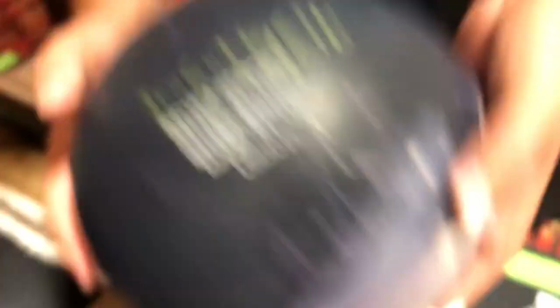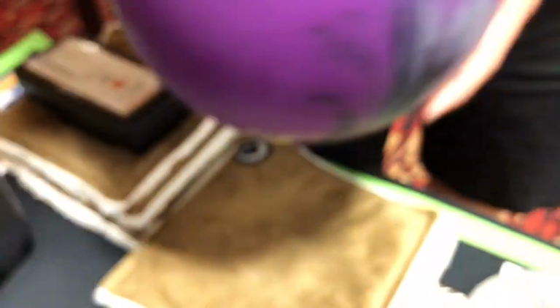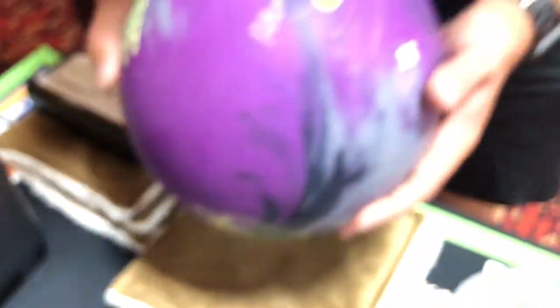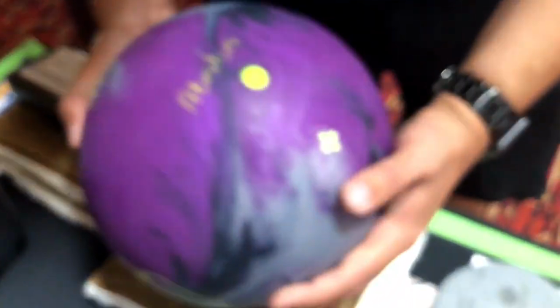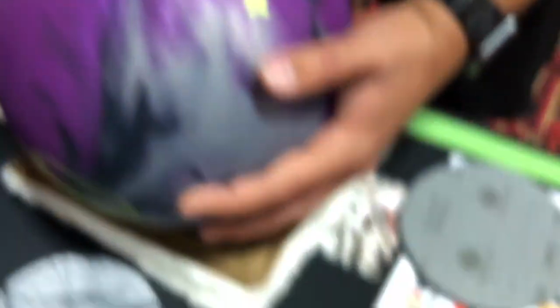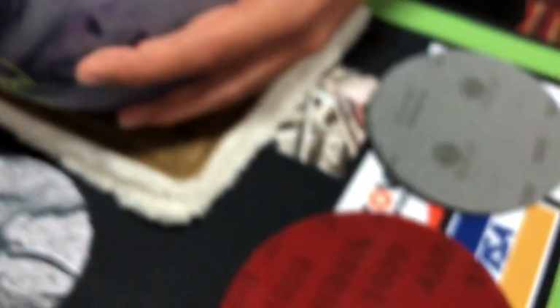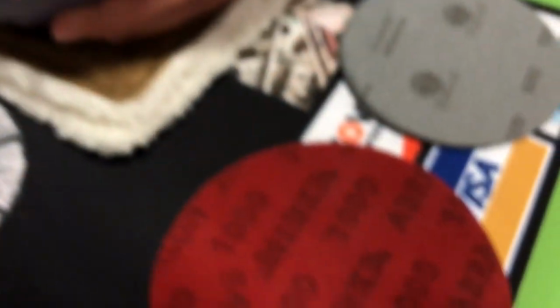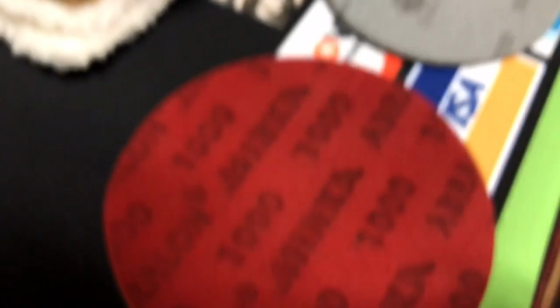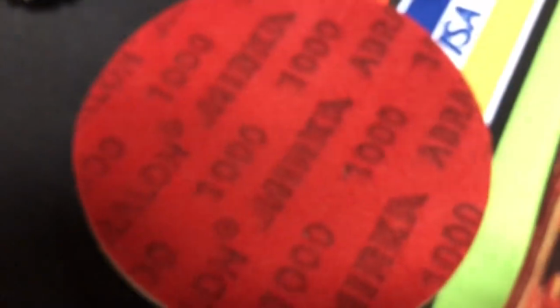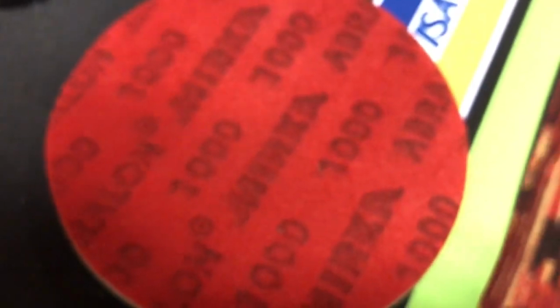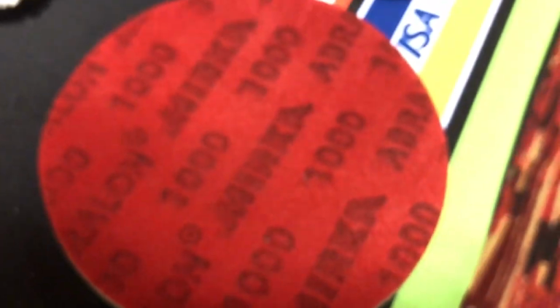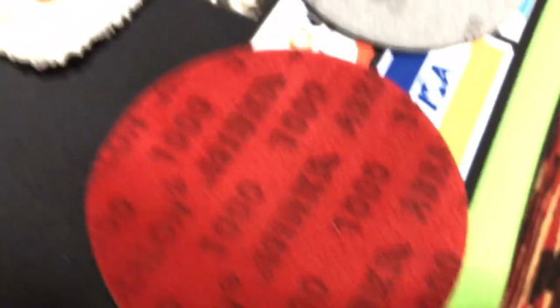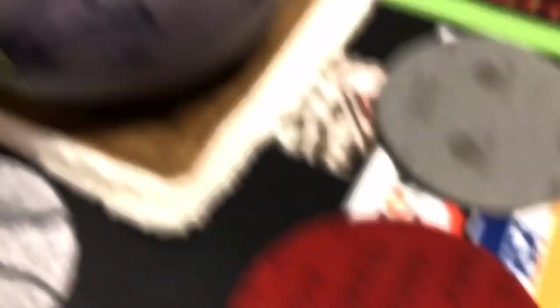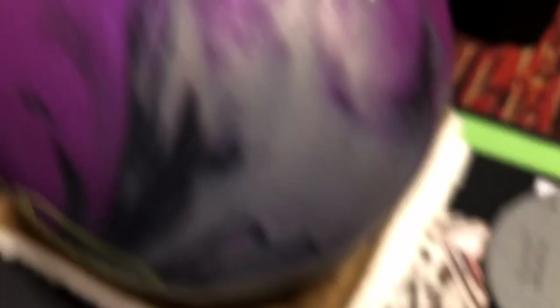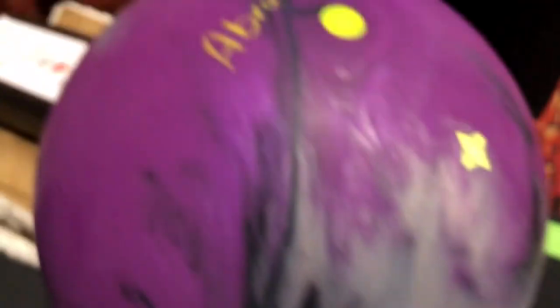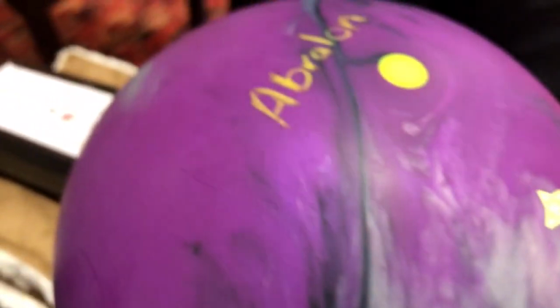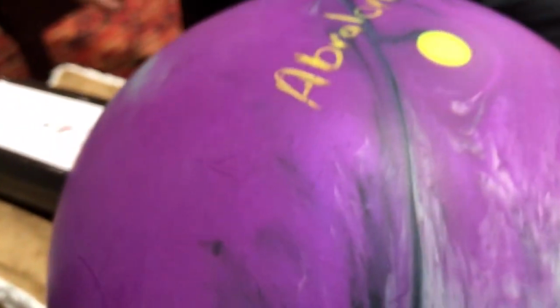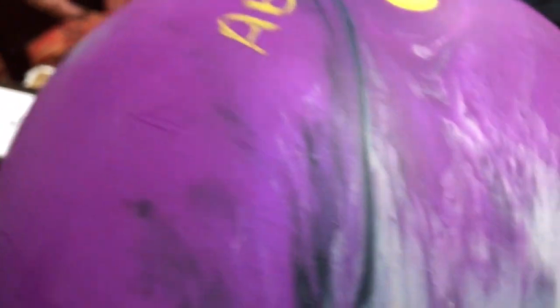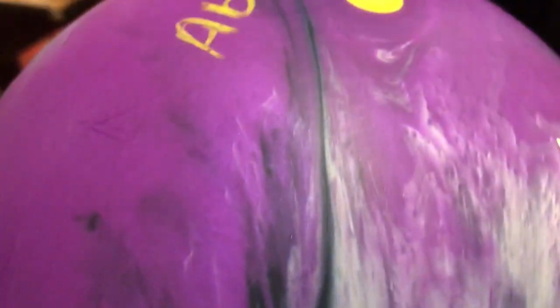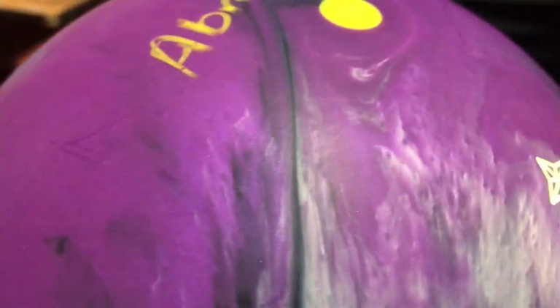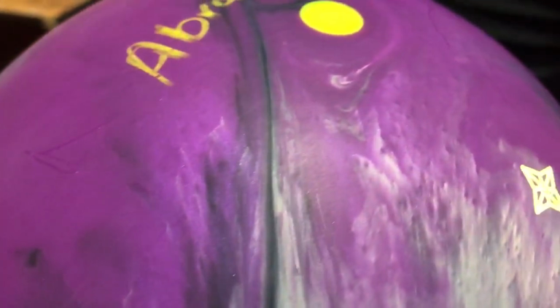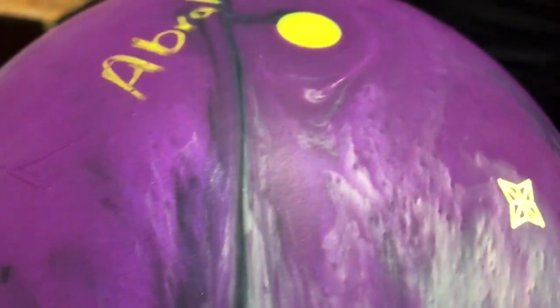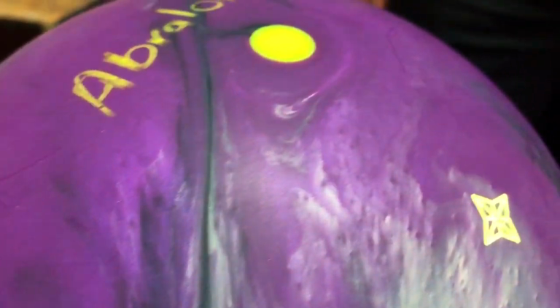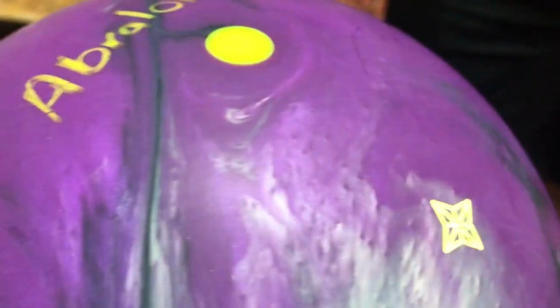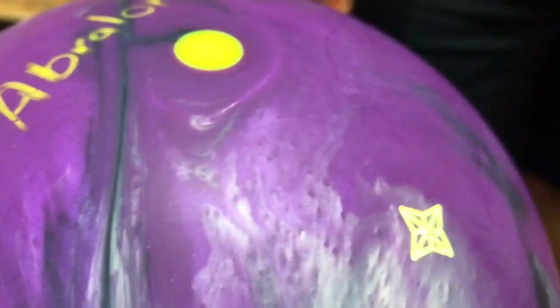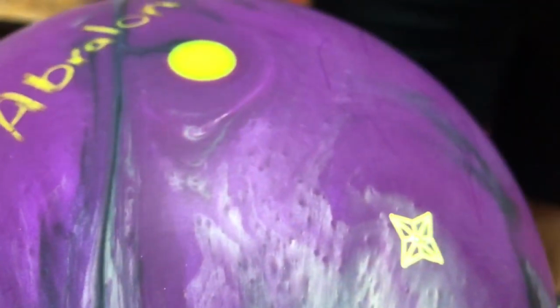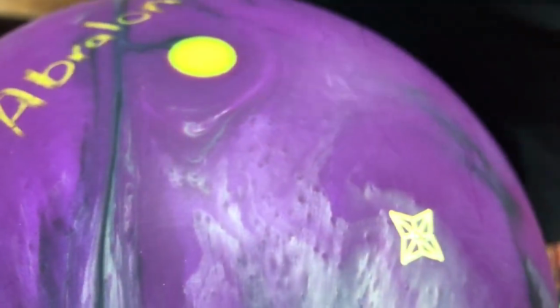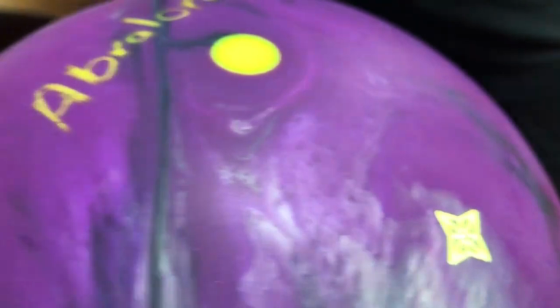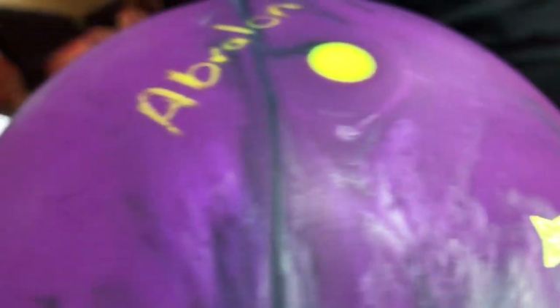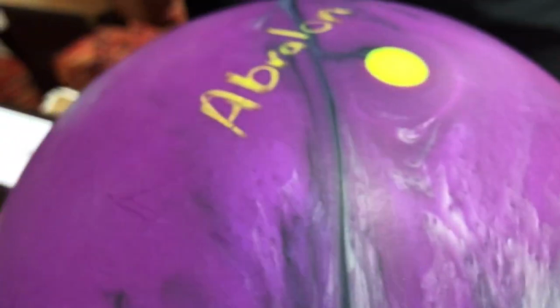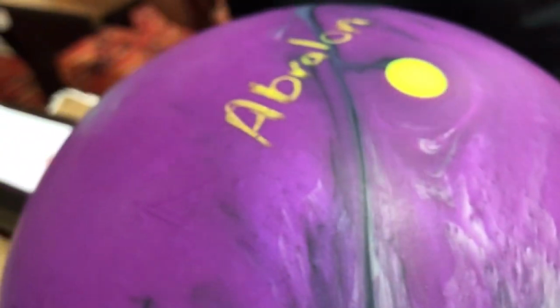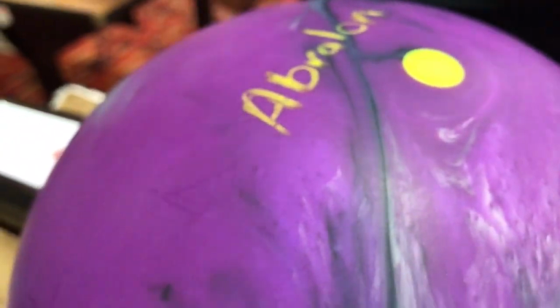Conversely, if you flip the bowling ball over, we have a 1000 Abralon sanded bowling ball. Let me show you what that looks like so you can get a real good feel for it.